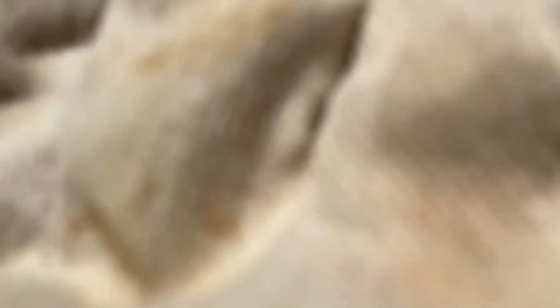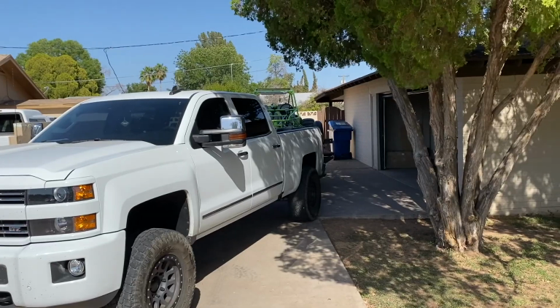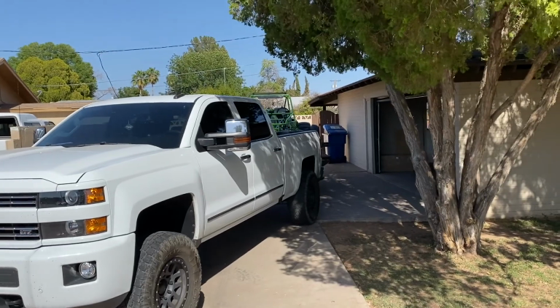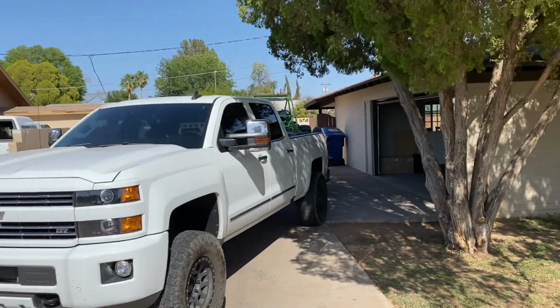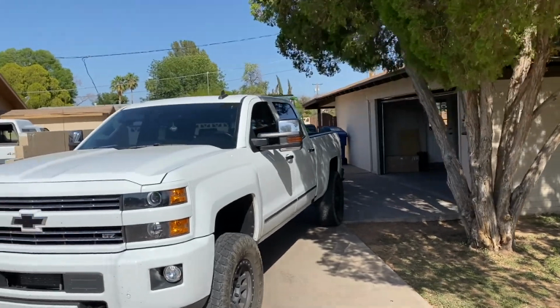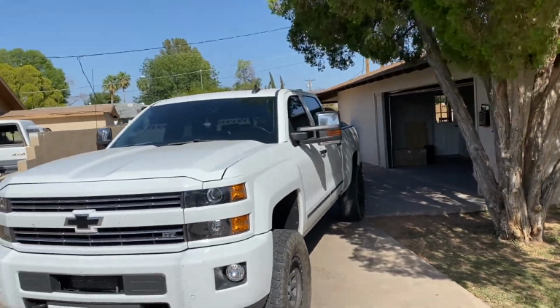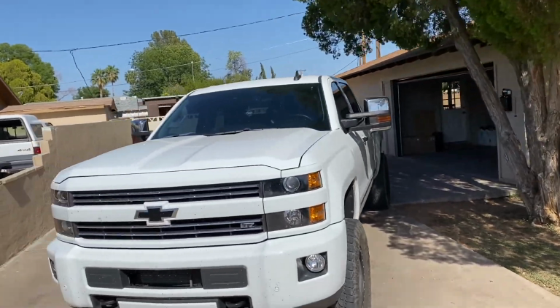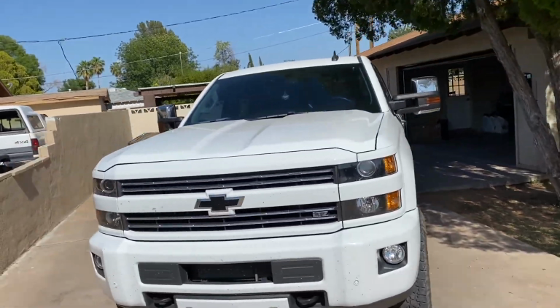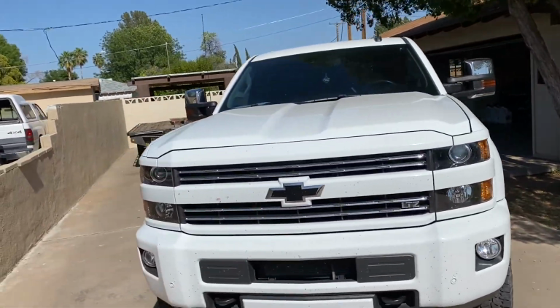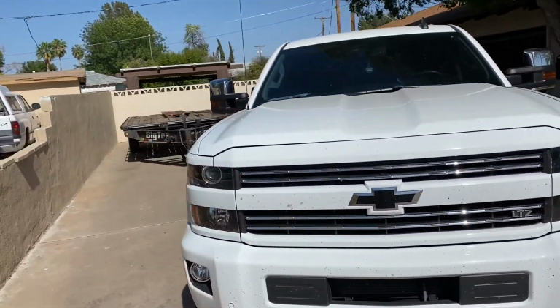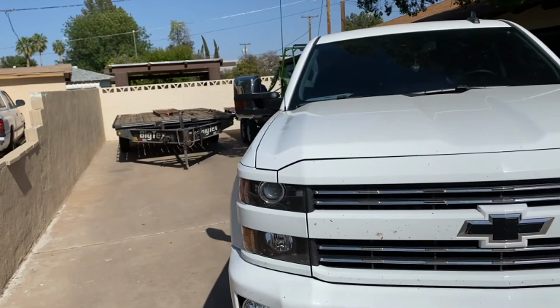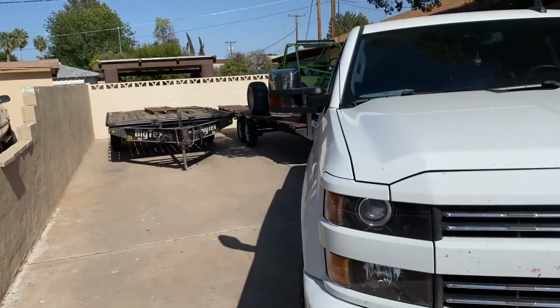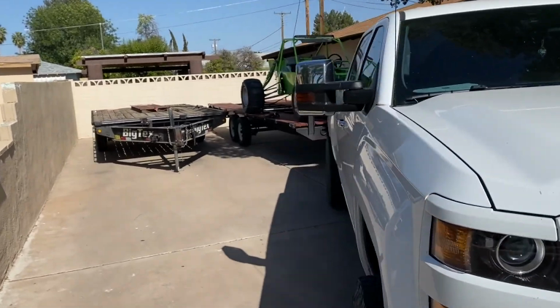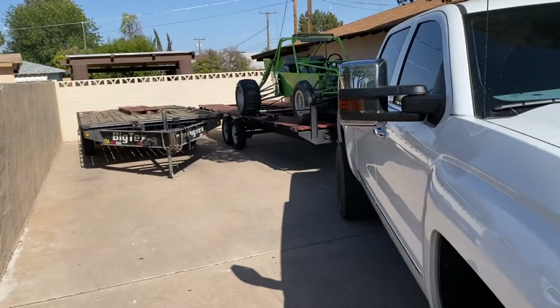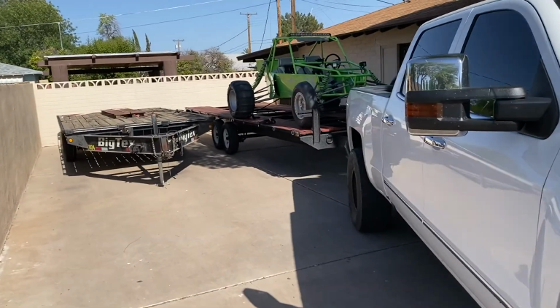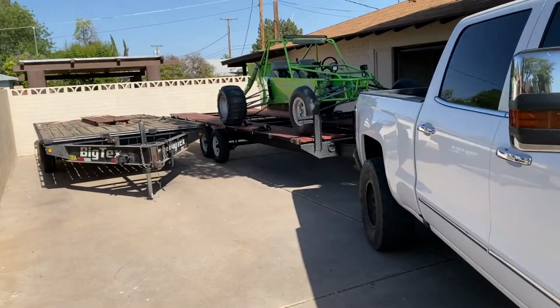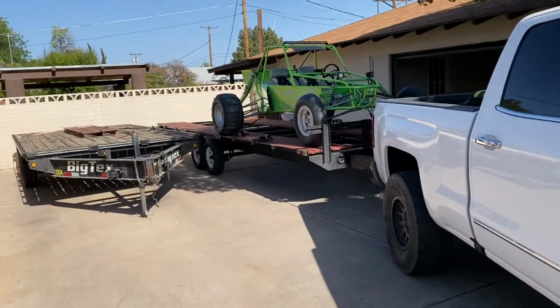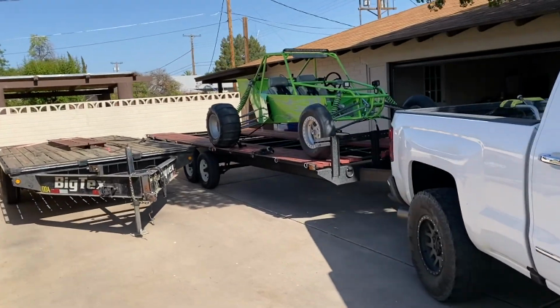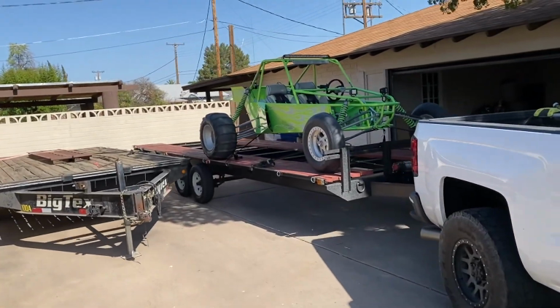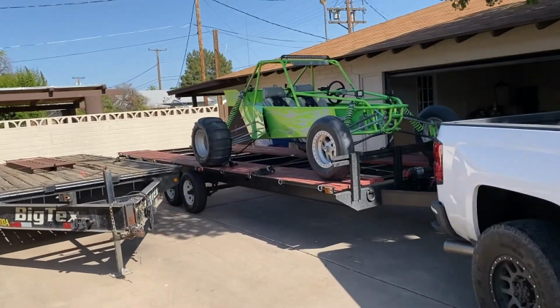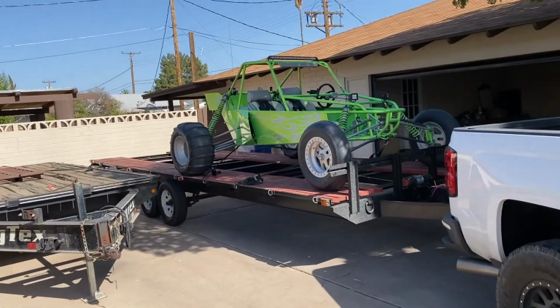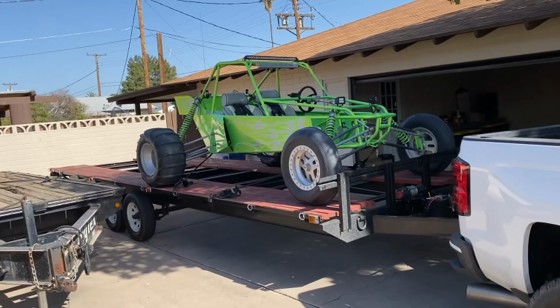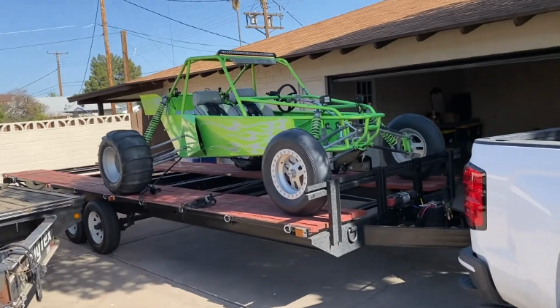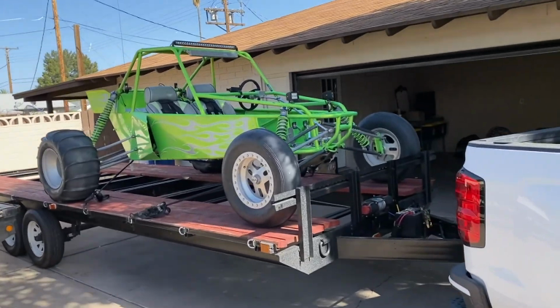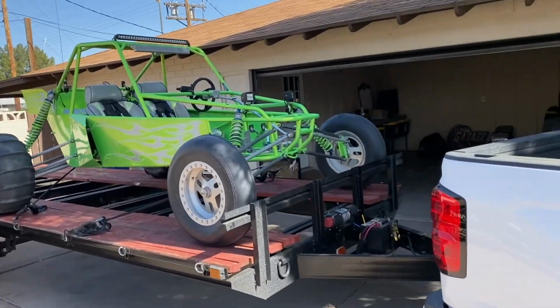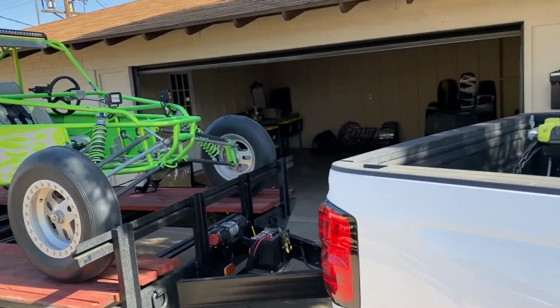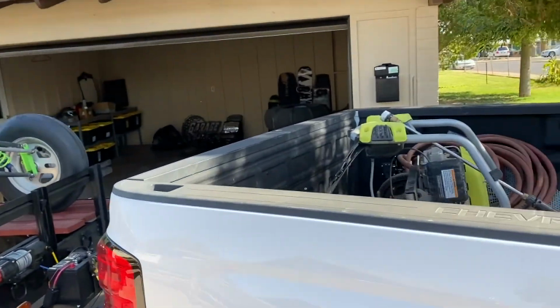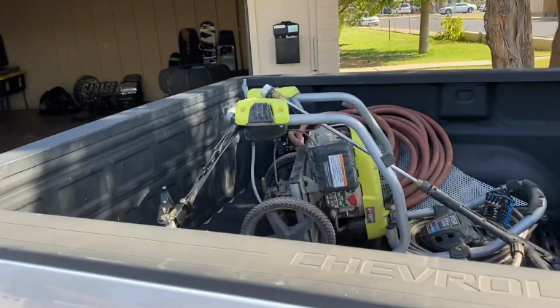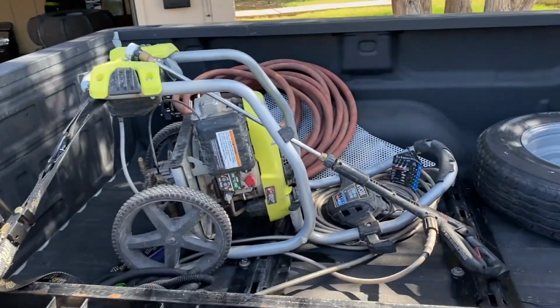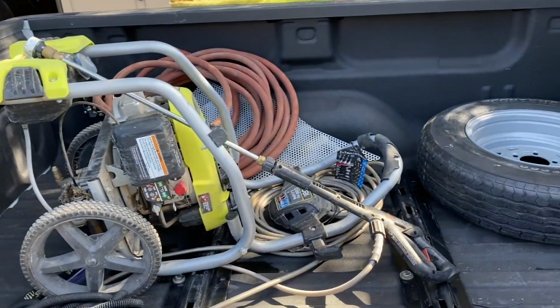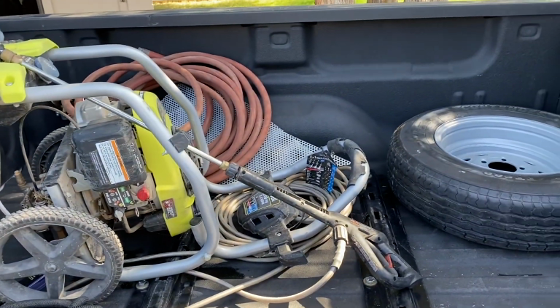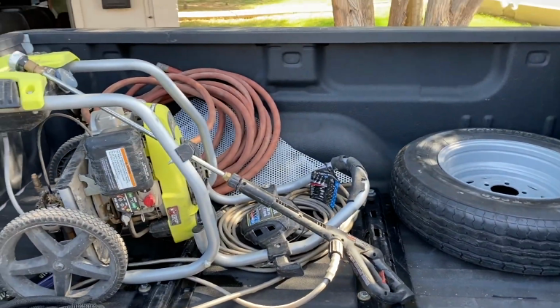We have arrived at the new crib. Got the trailer backed in here. We're storing this other trailer for the old UTV guys, but got her all backed in. Just taking some stuff out of the bed.